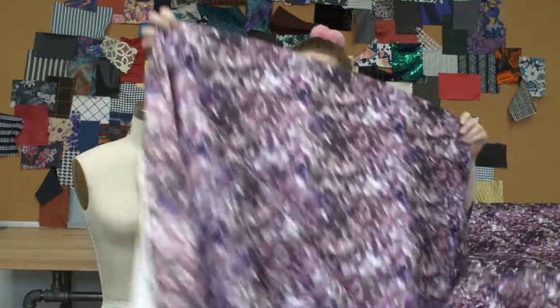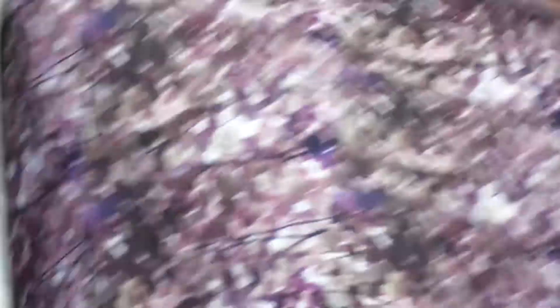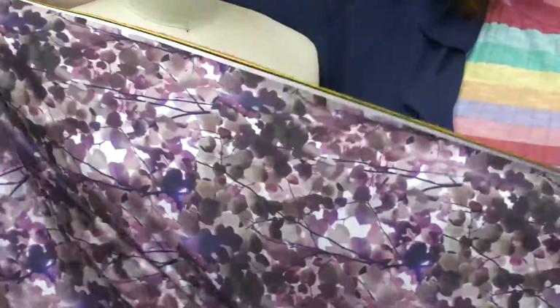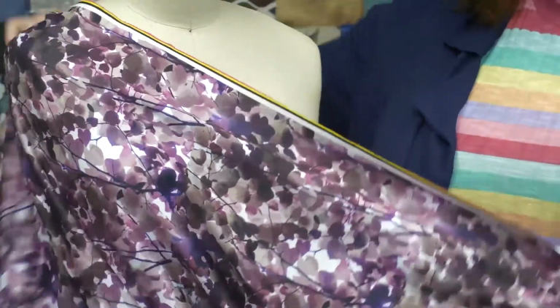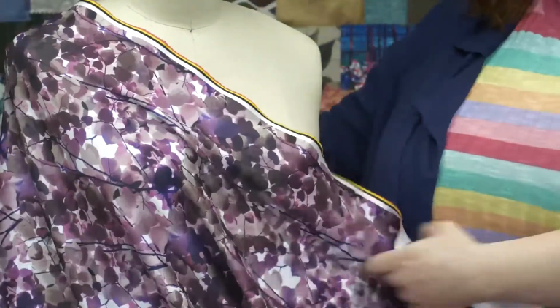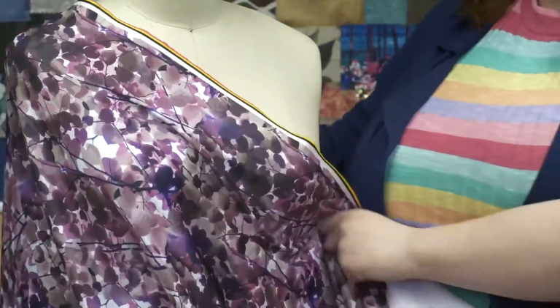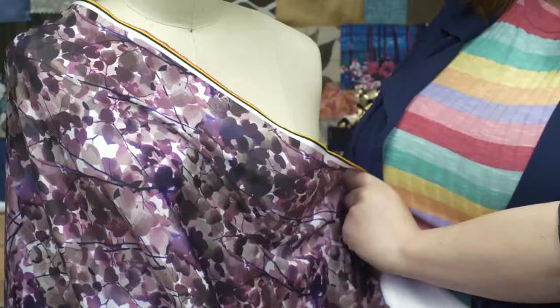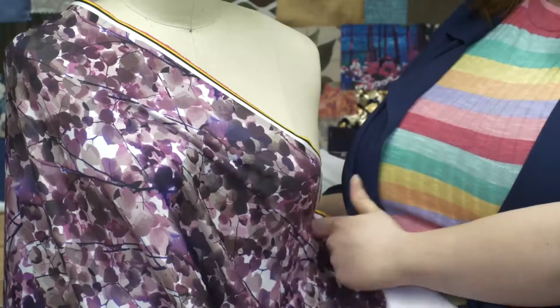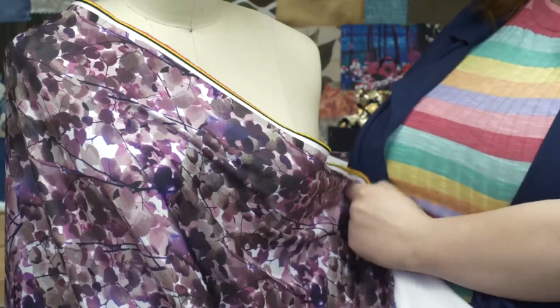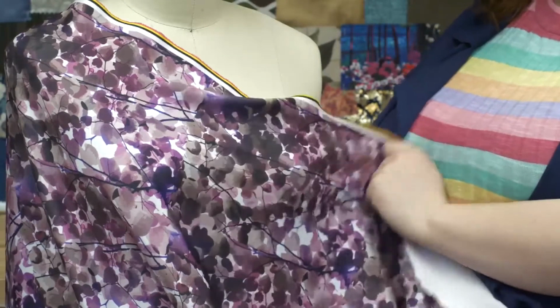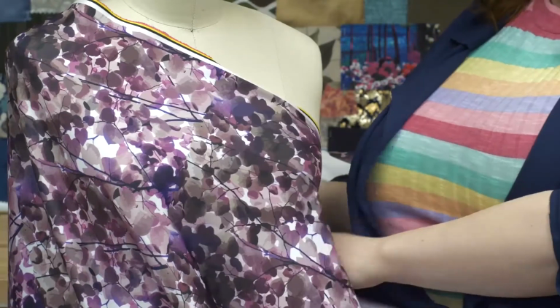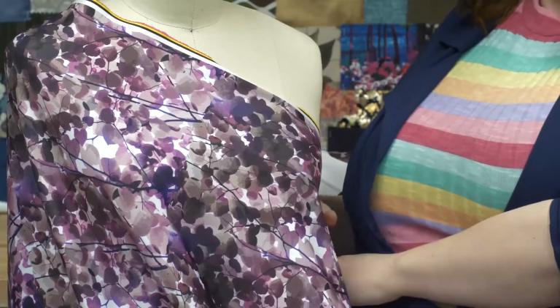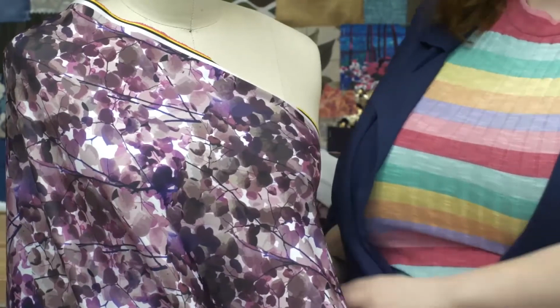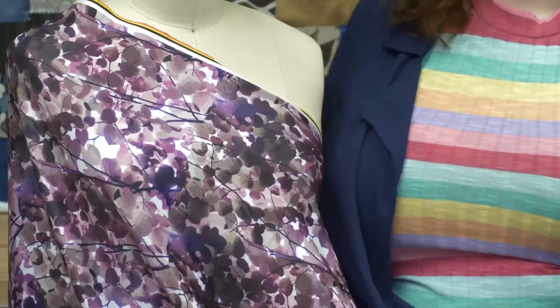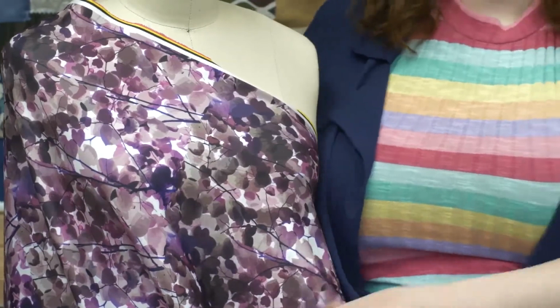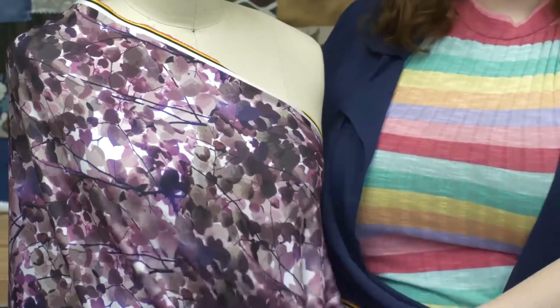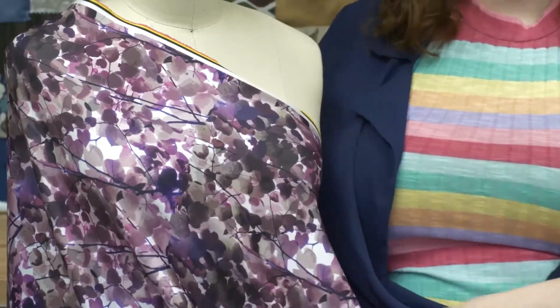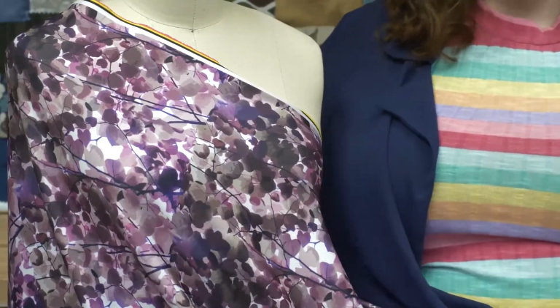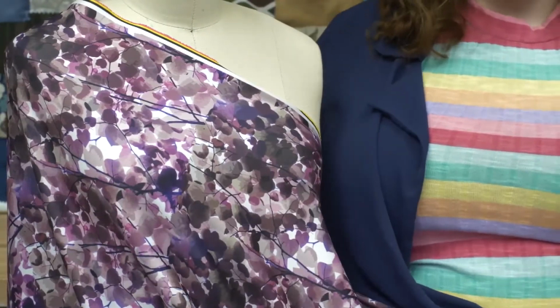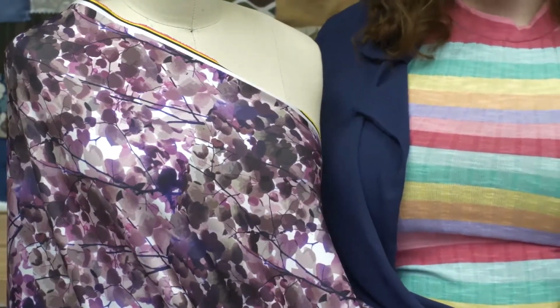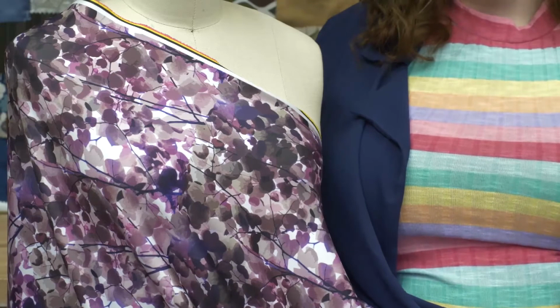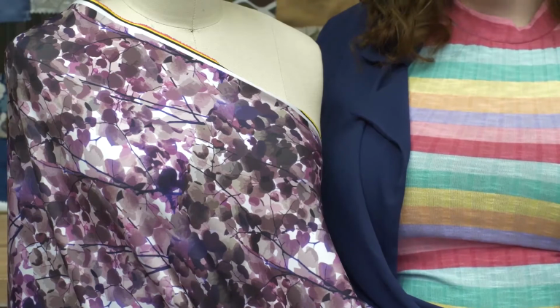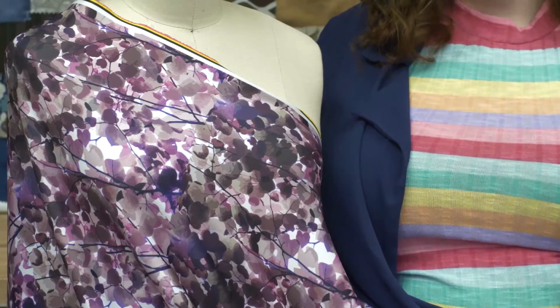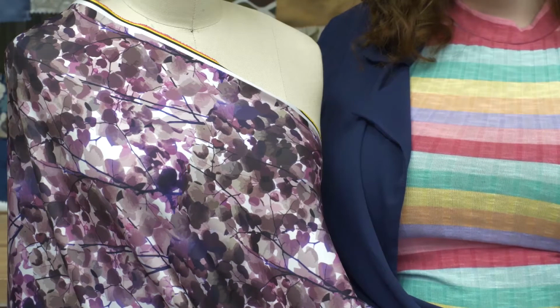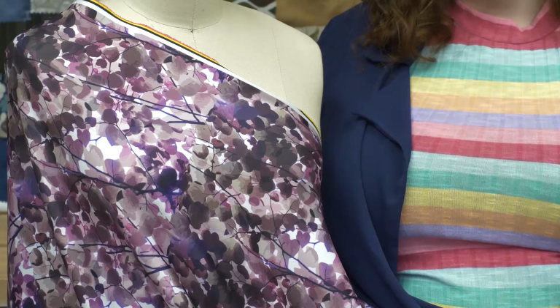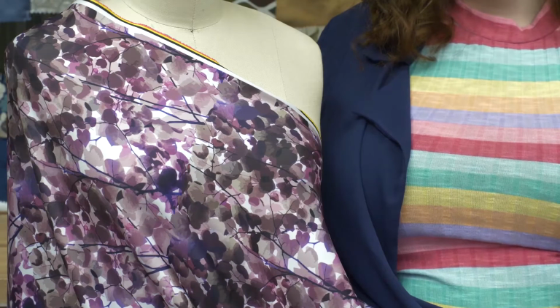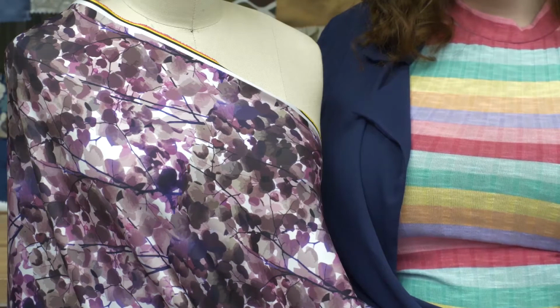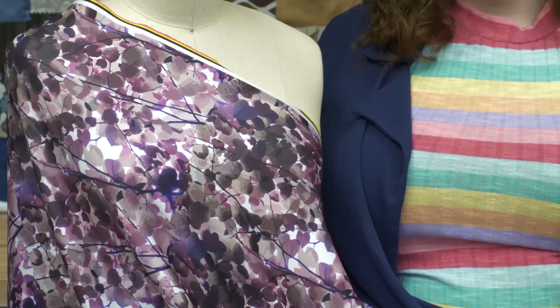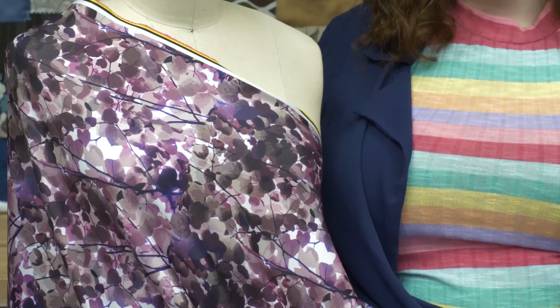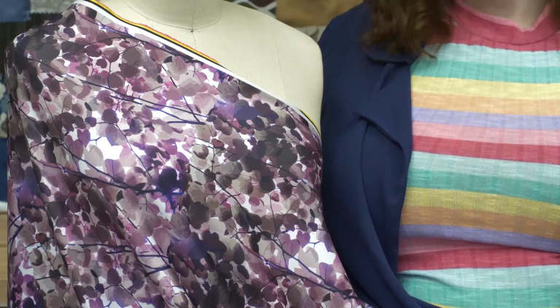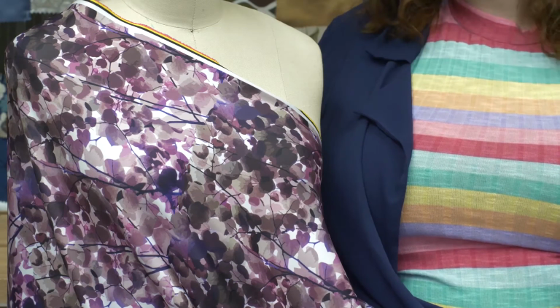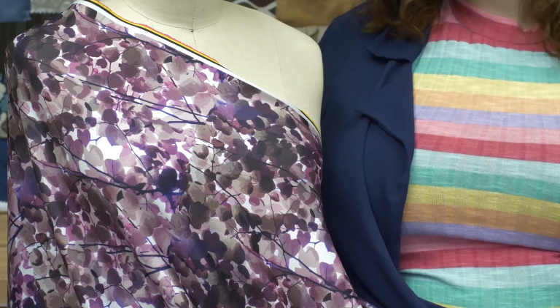With all the different purples in this fabric, which are so beautiful, this product deserves to be made into something that shows it off. I would love to see a couture leisure suit from this, with cigarette pants and a cropped blazer, worn over a white bustier.